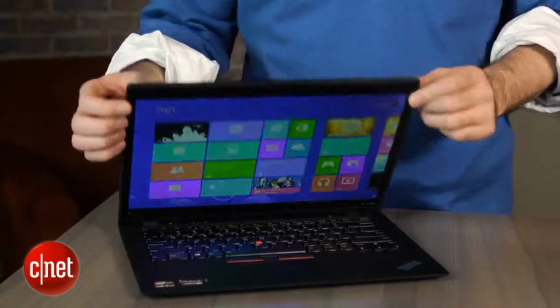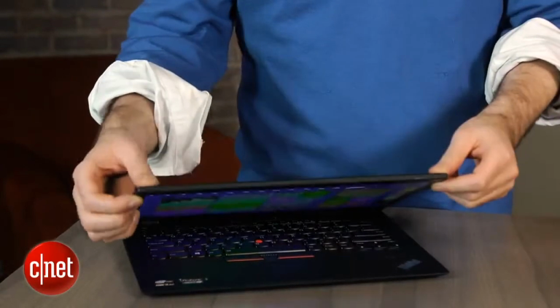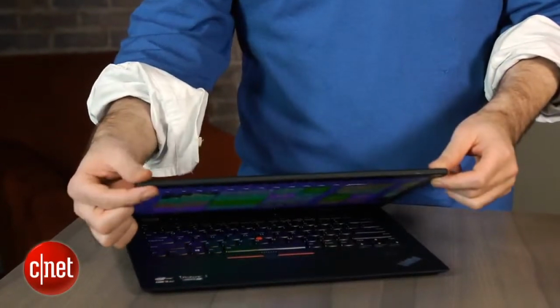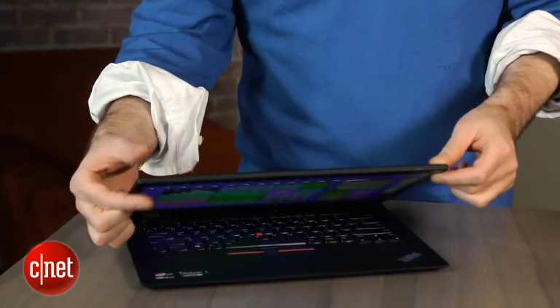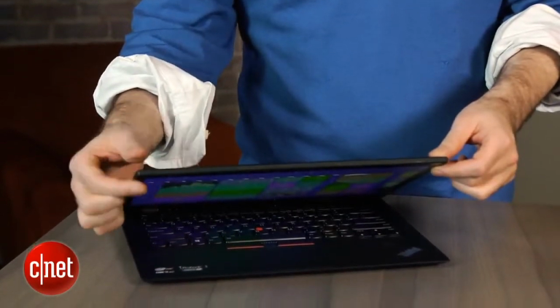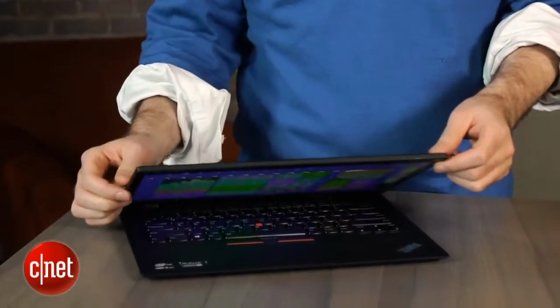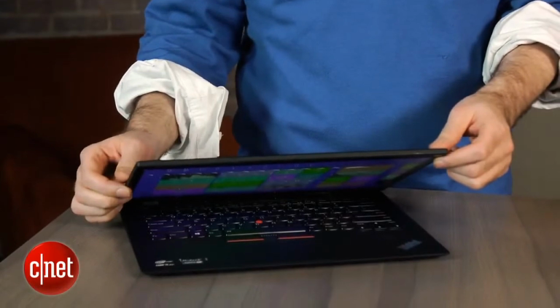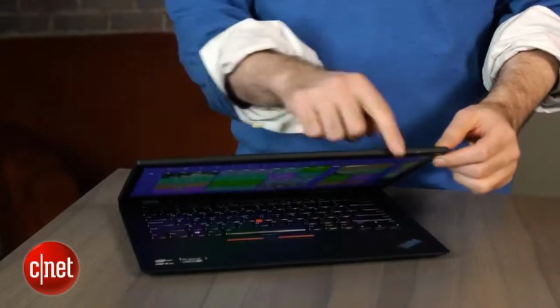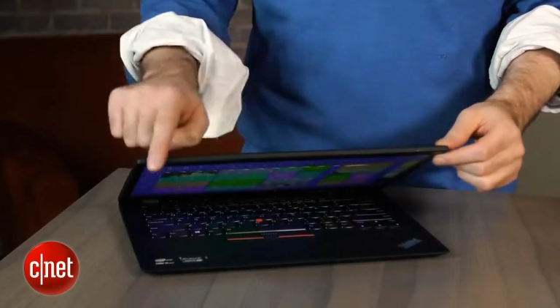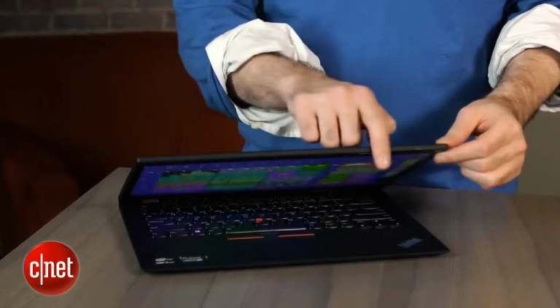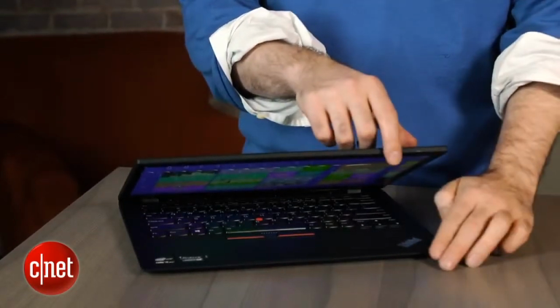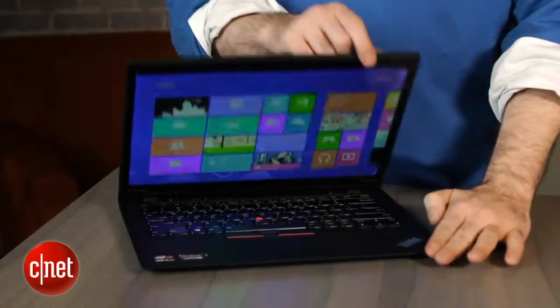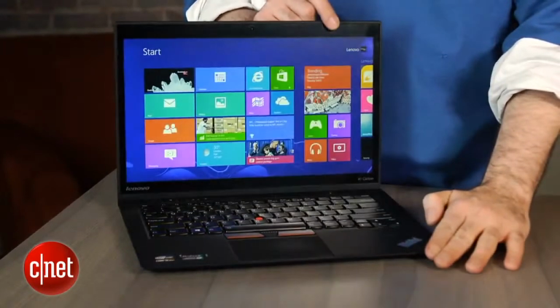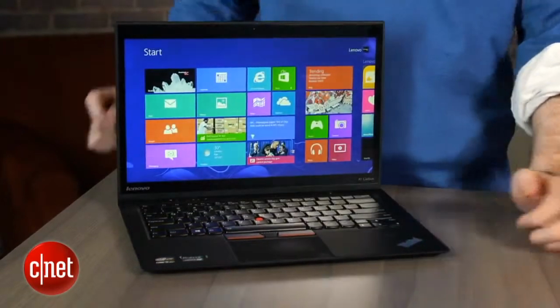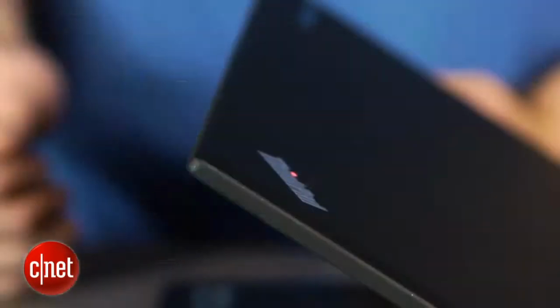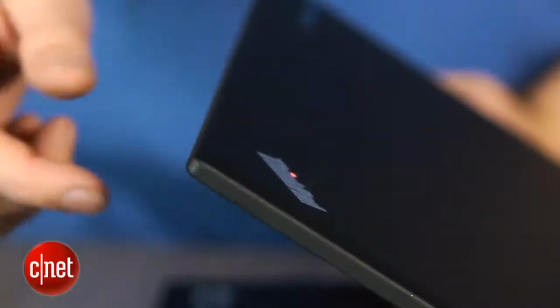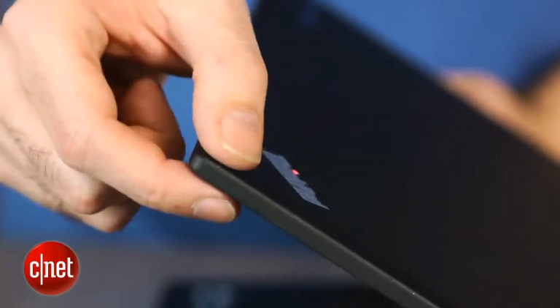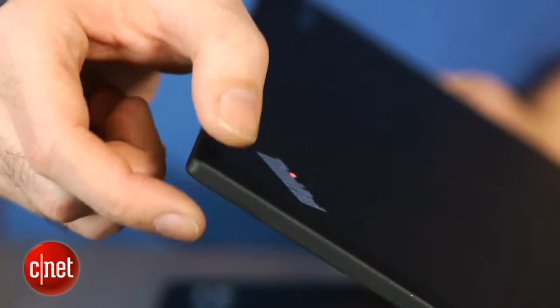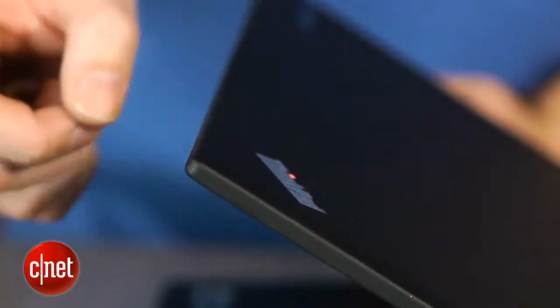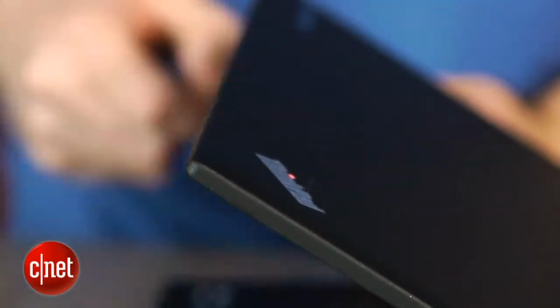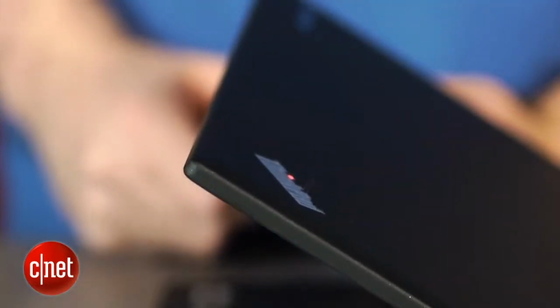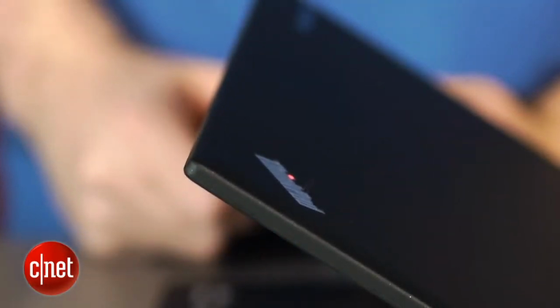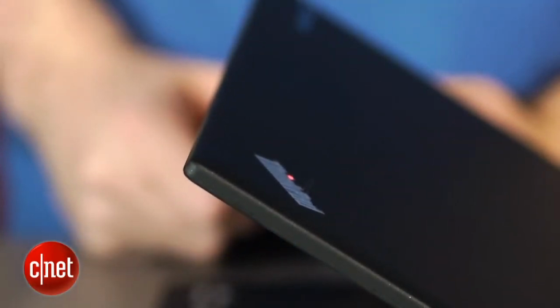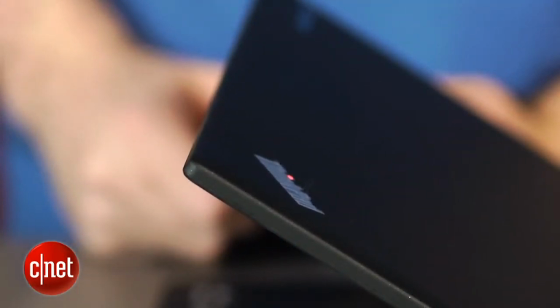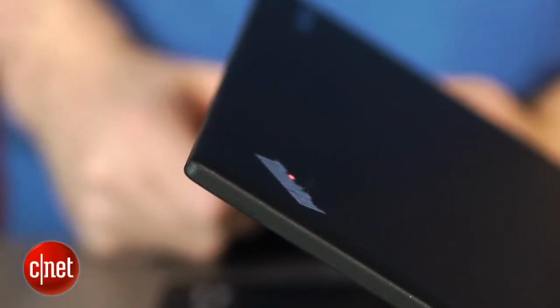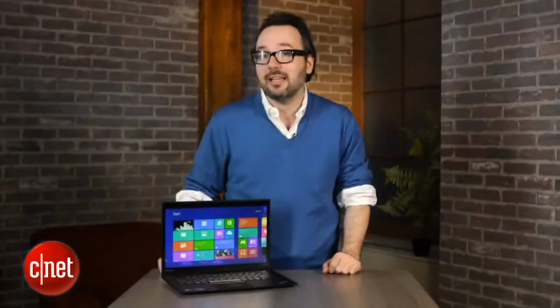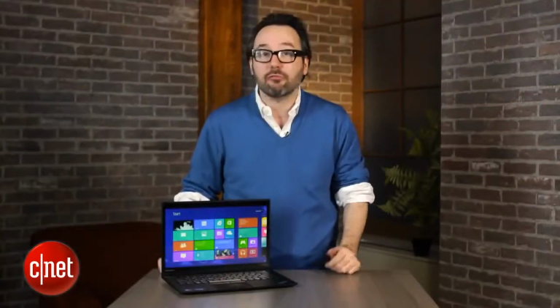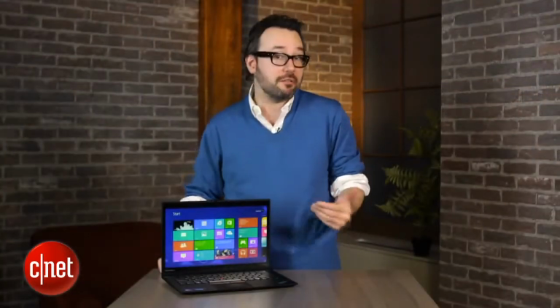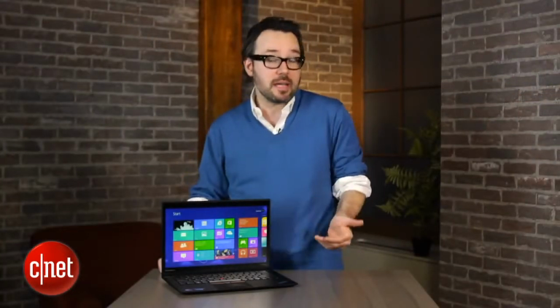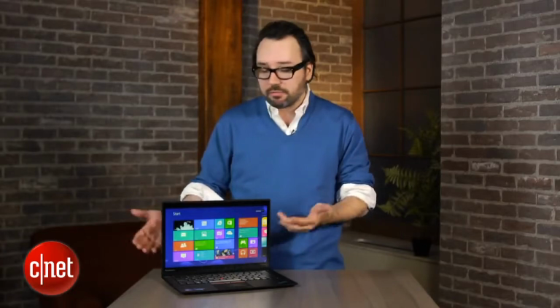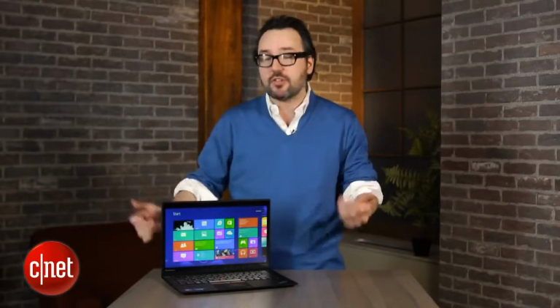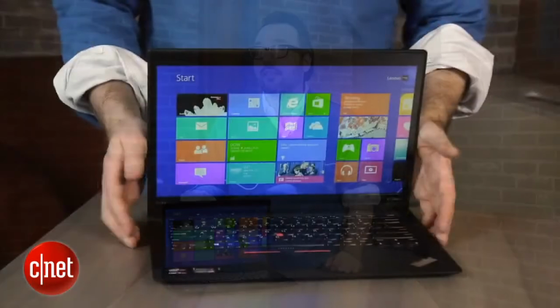Adding the touchscreen does make the lid just a hair thicker. Compared to some of the really thin touchscreen Windows 8 systems that we've seen, it's actually fairly noticeable that this is a pretty chunky lid now, relatively speaking, although it's still quite thin.